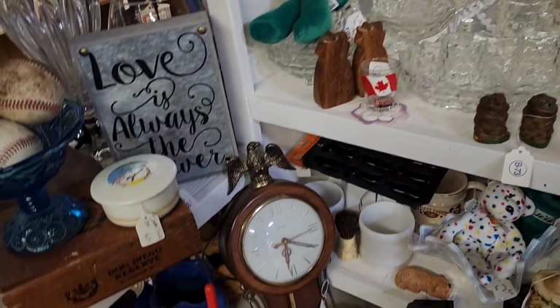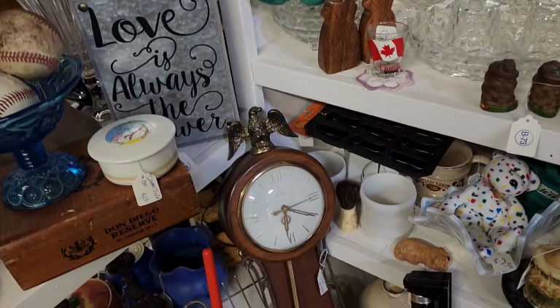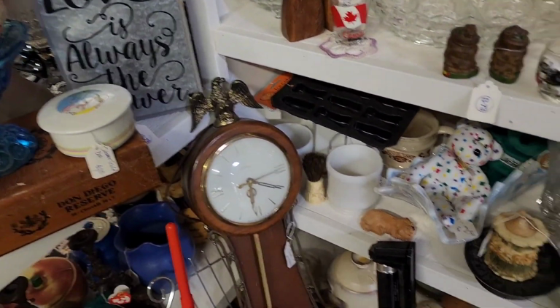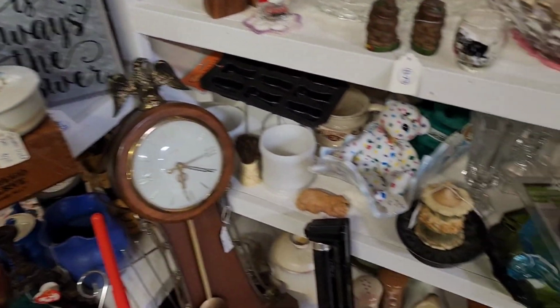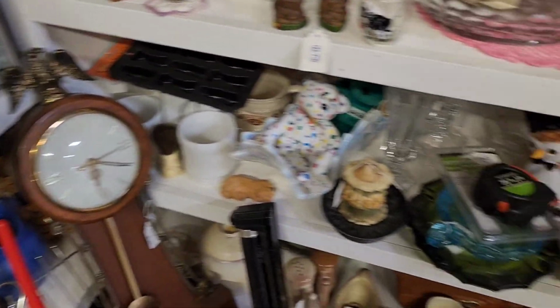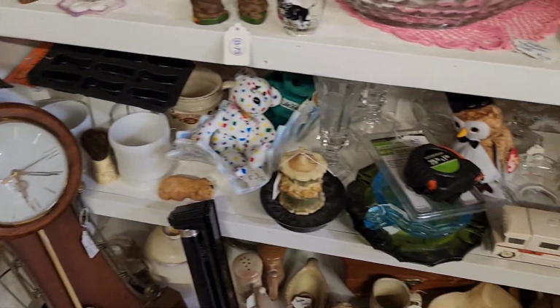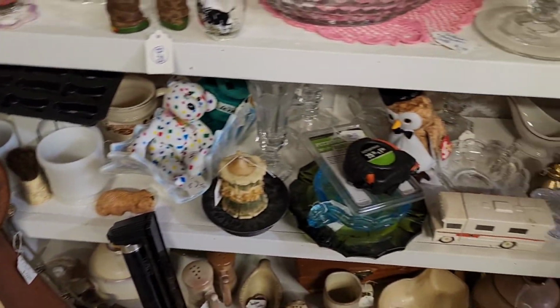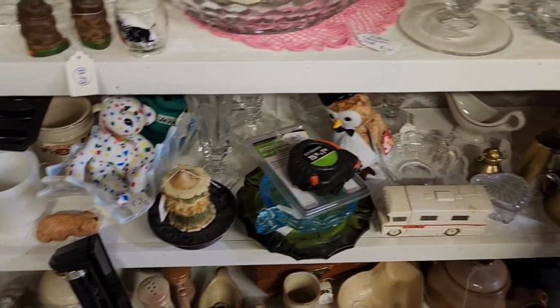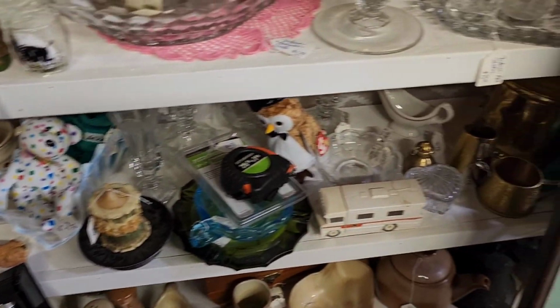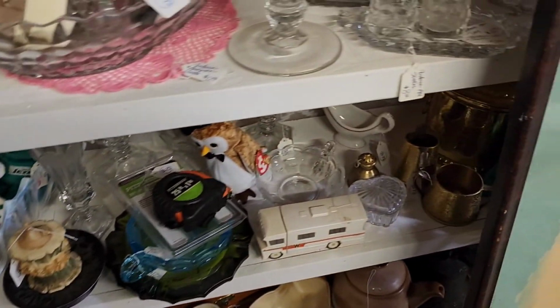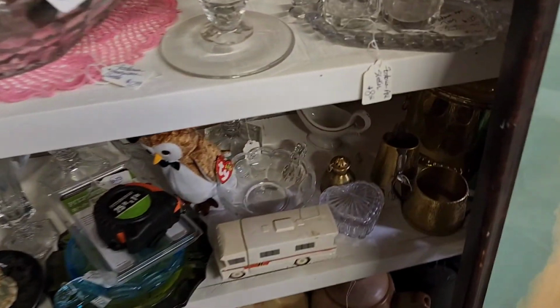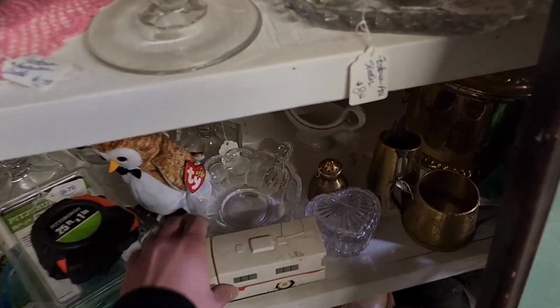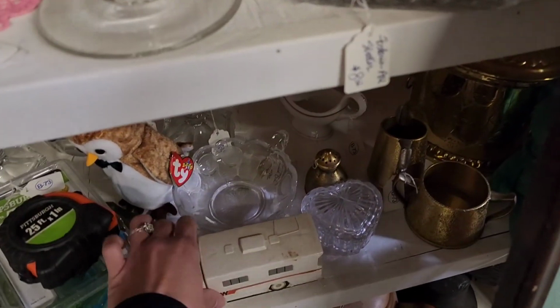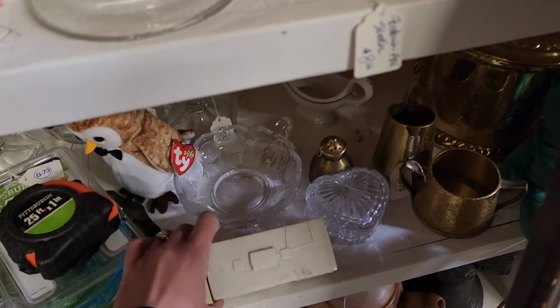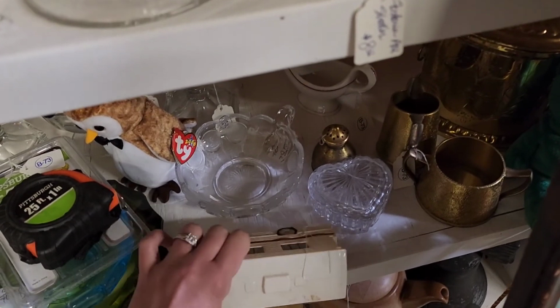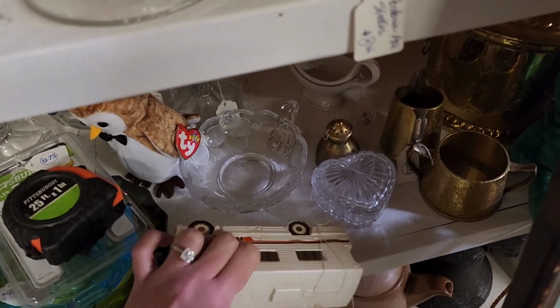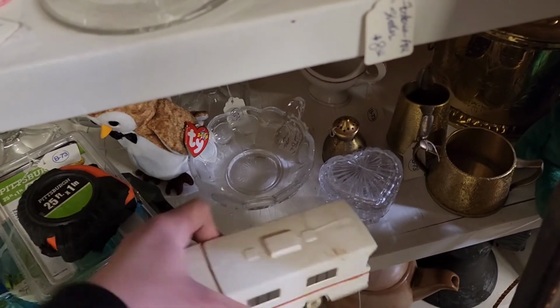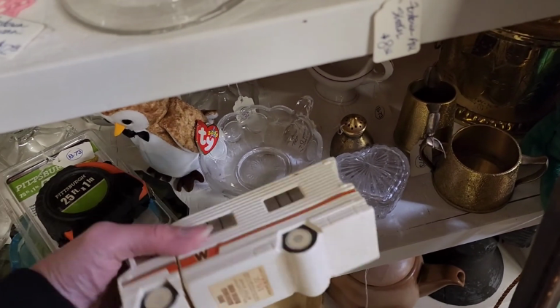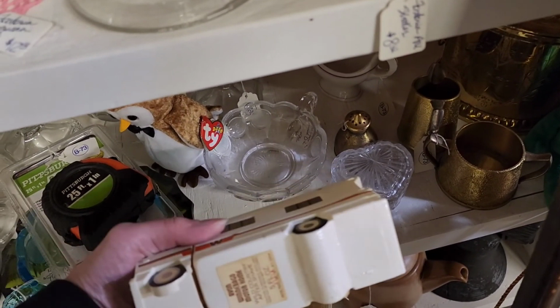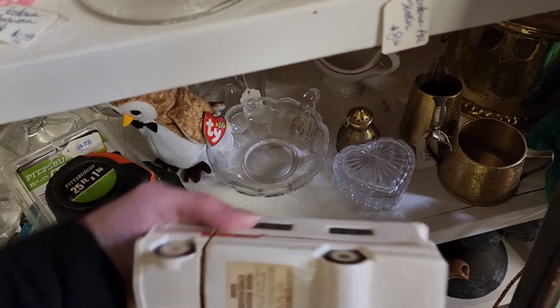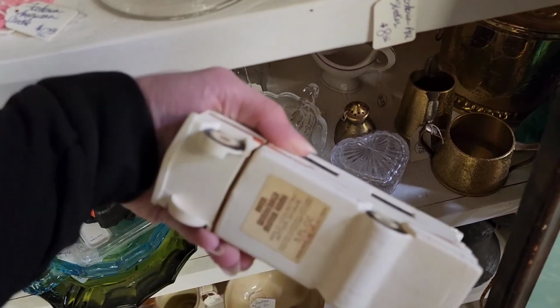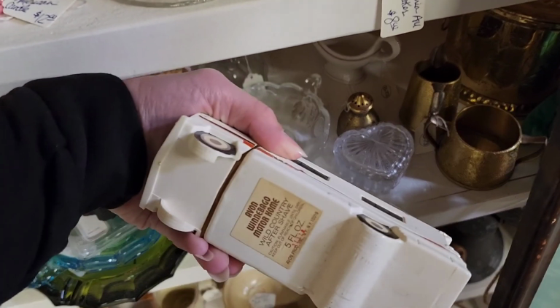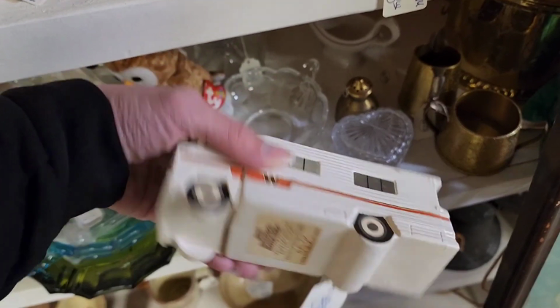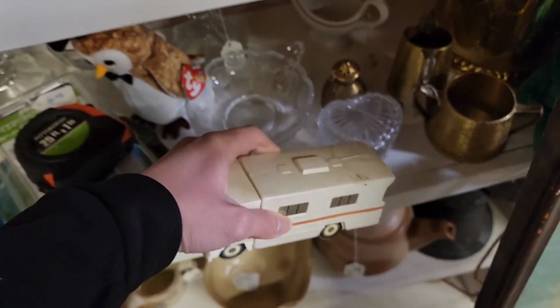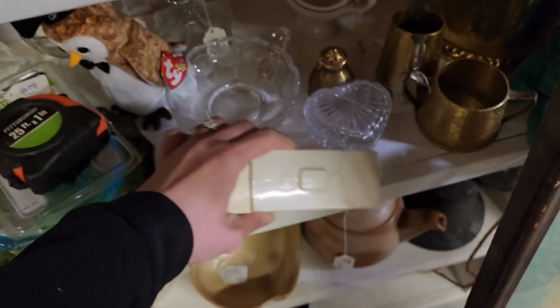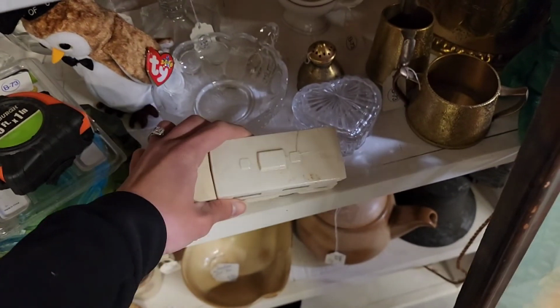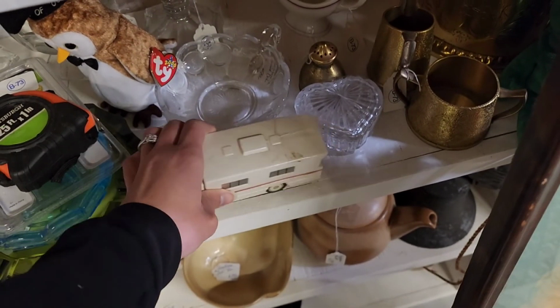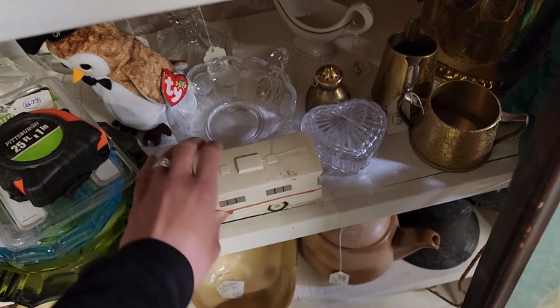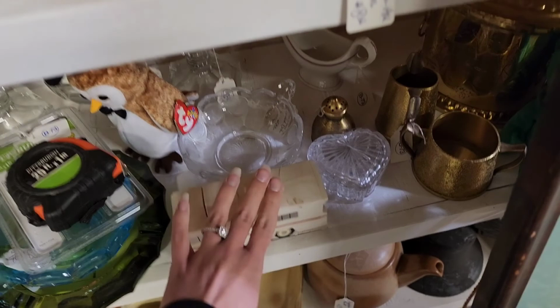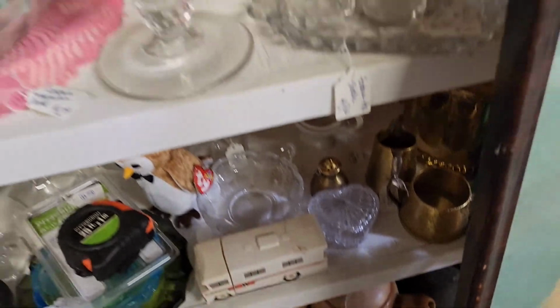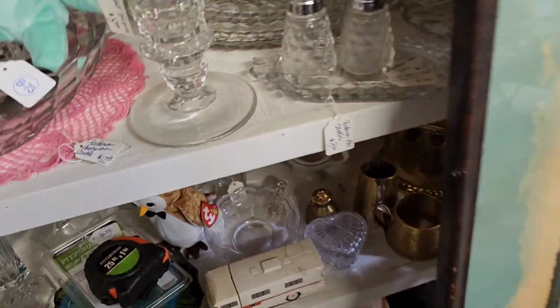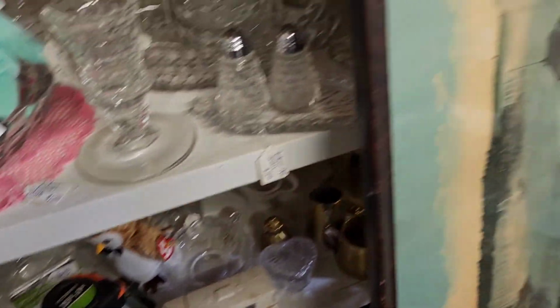Some more Beanie Babies — a lot of Beanie Babies. This is an Avon bottle. I'm always surprised whenever I pick up something like that and it turns out to be an Avon bottle.